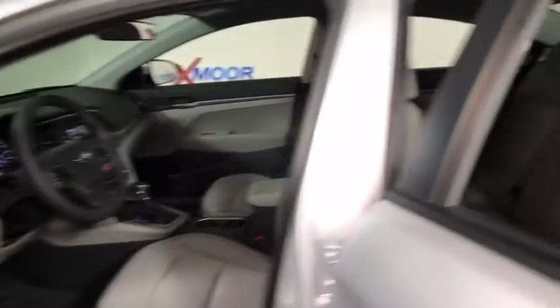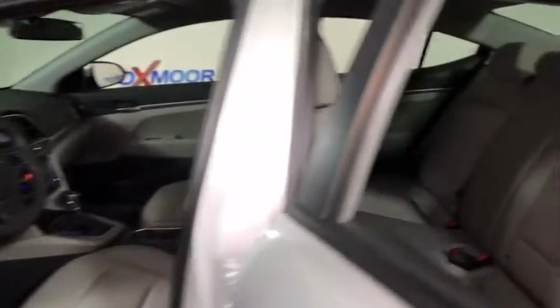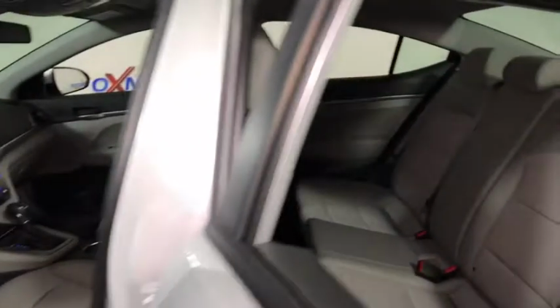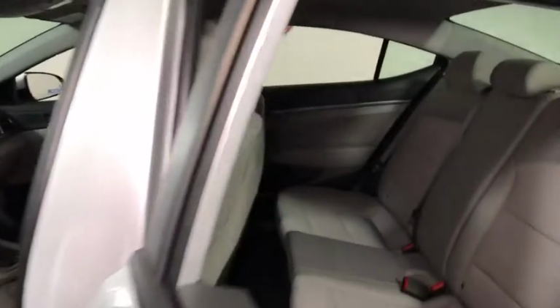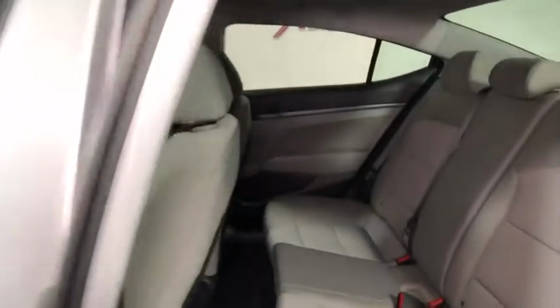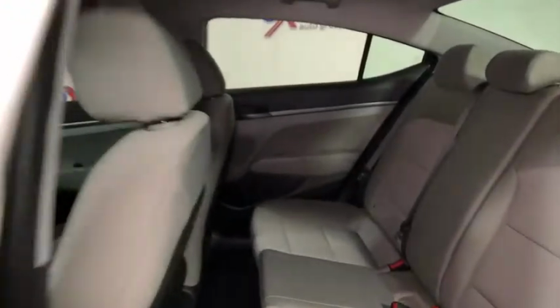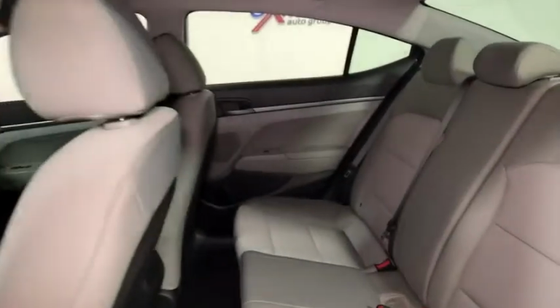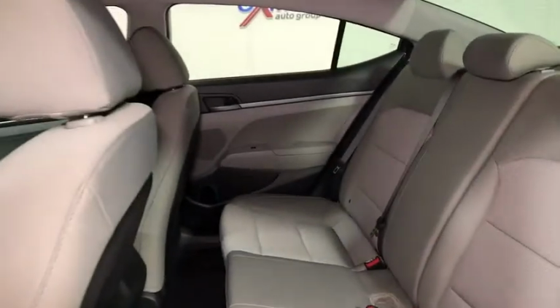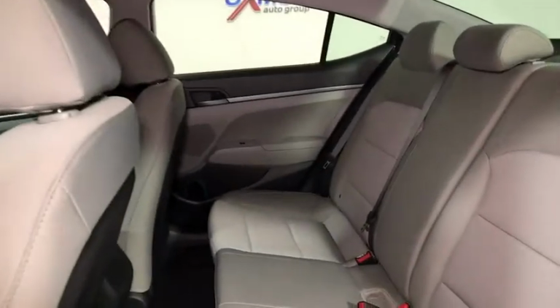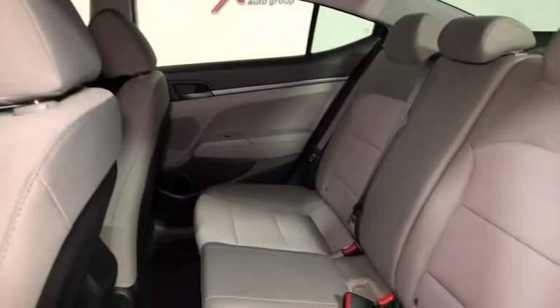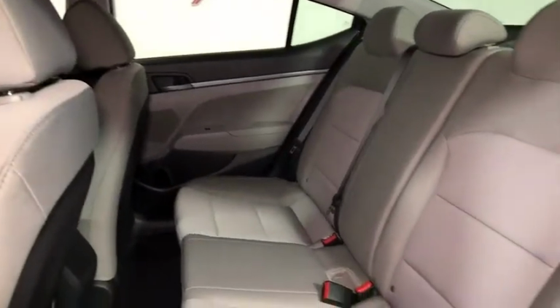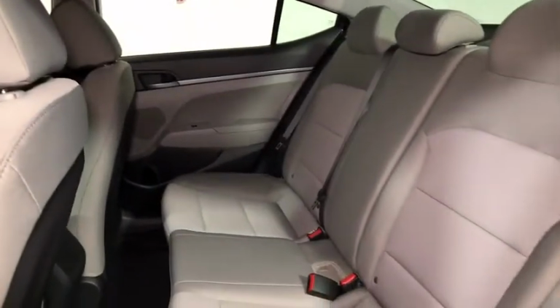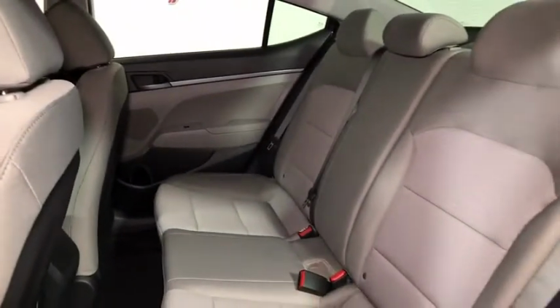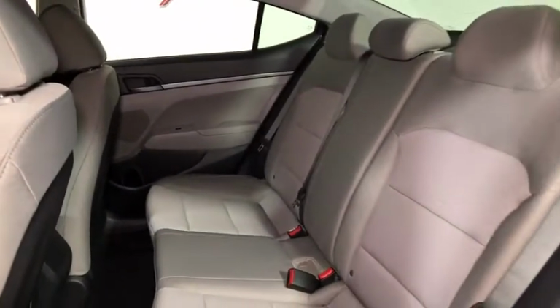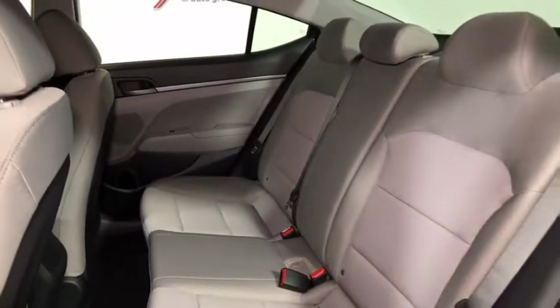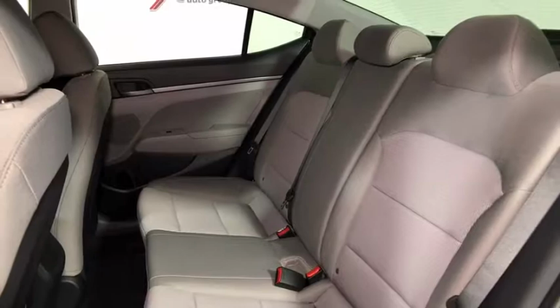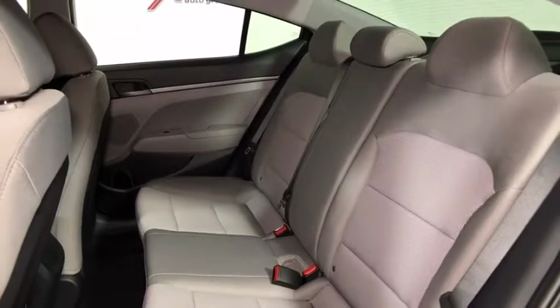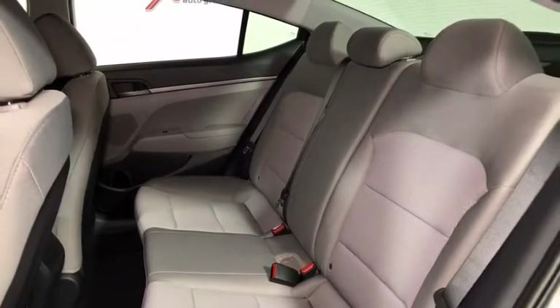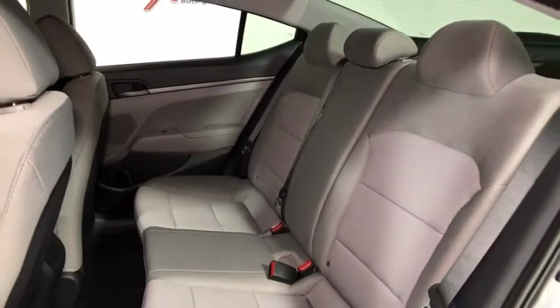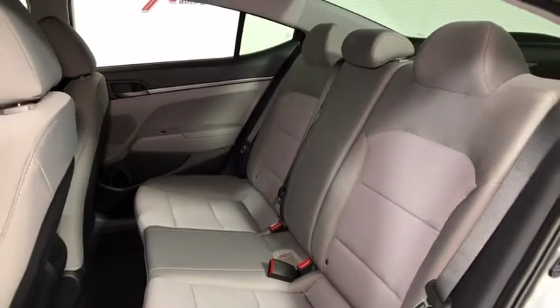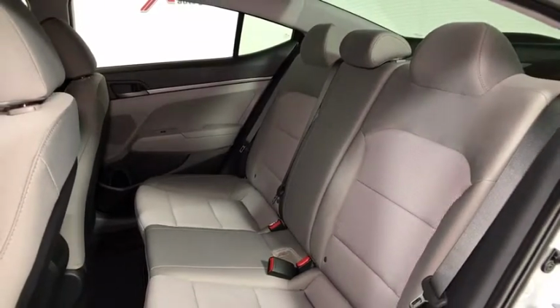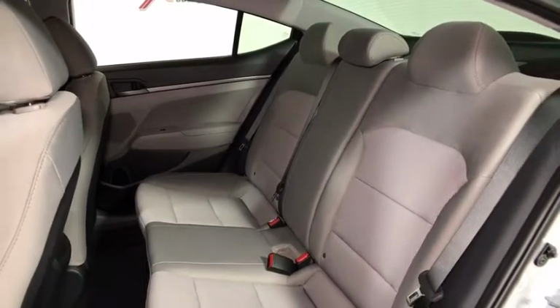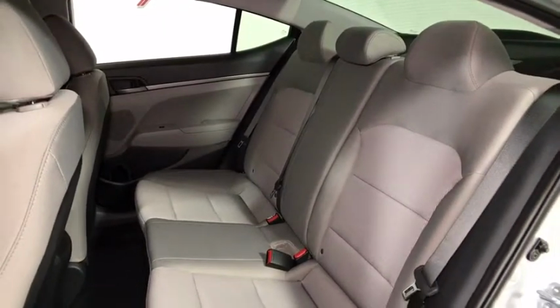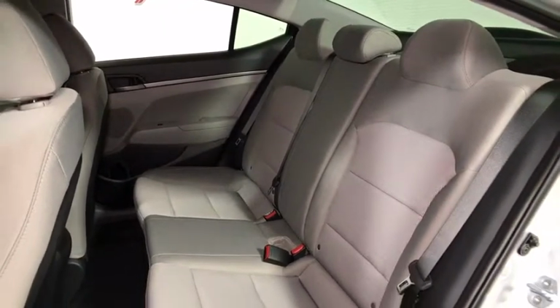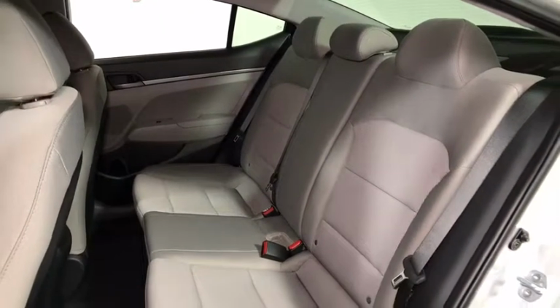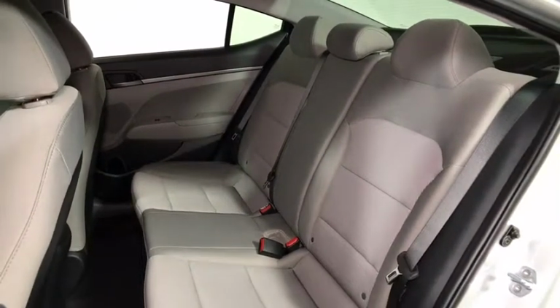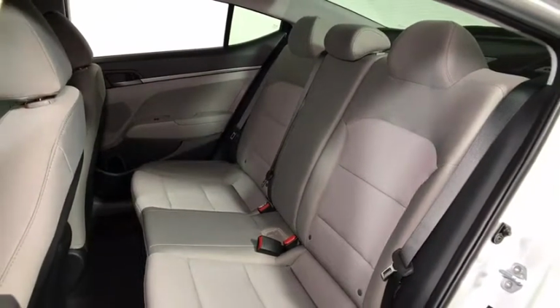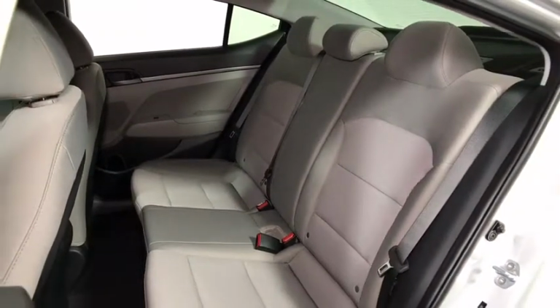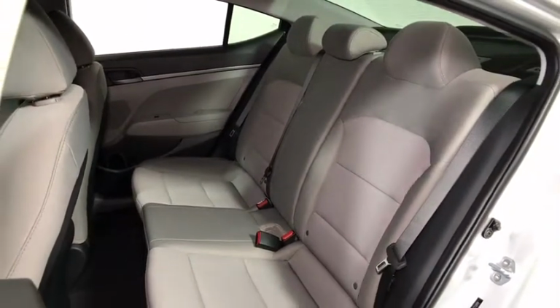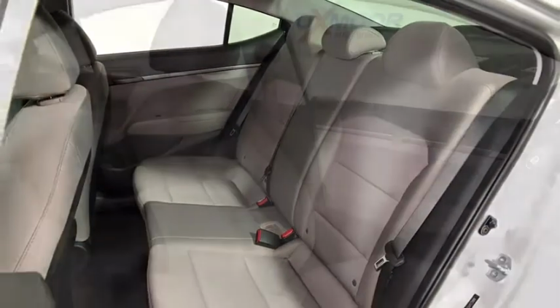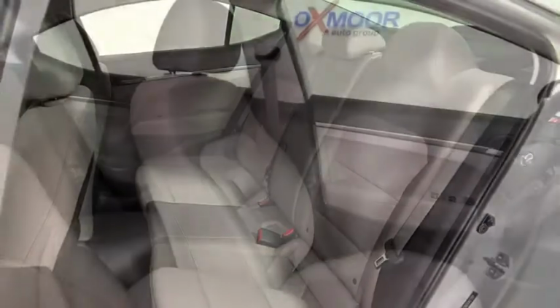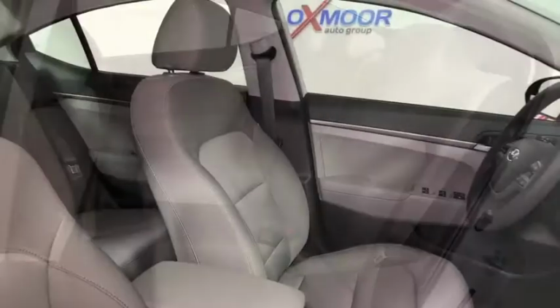Remote keyless entry, brake assist, tachometer, panic alarm, overhead console, tilt steering wheel, front bucket seats, driver vanity mirror, front reading lamps.